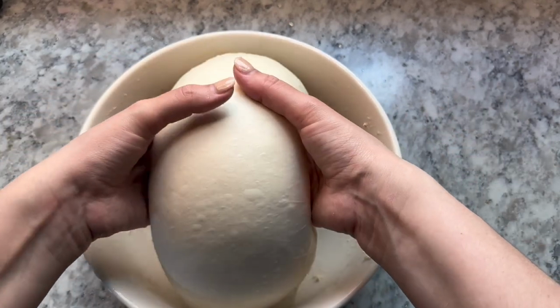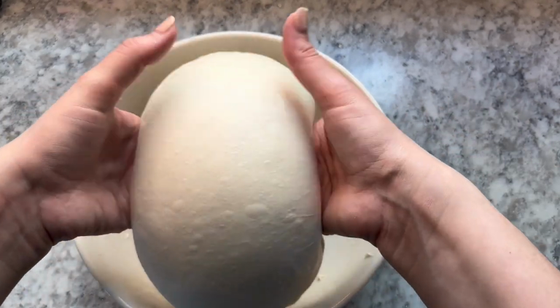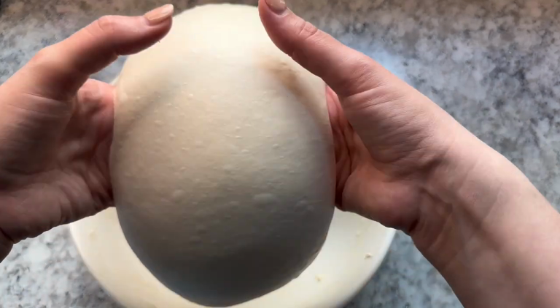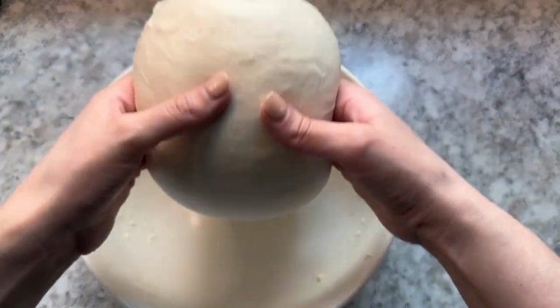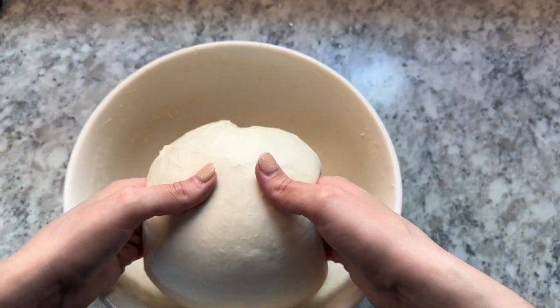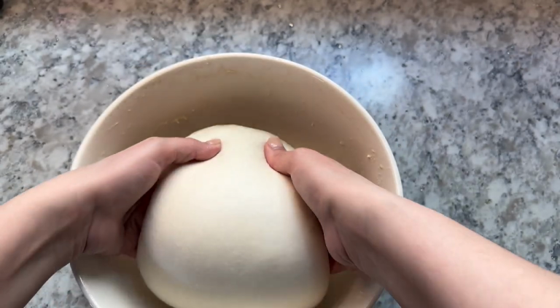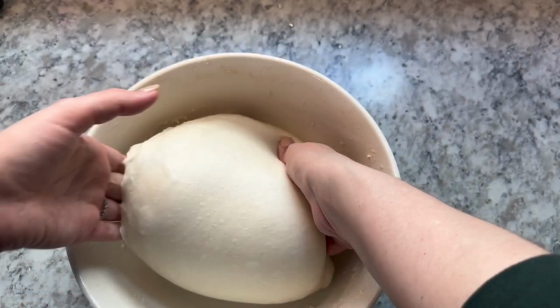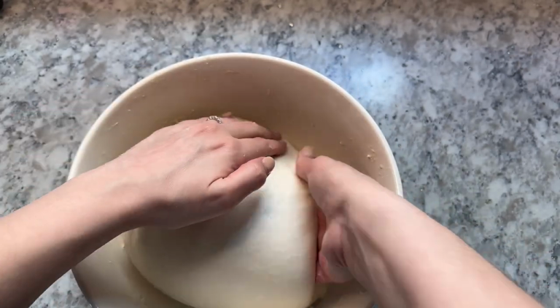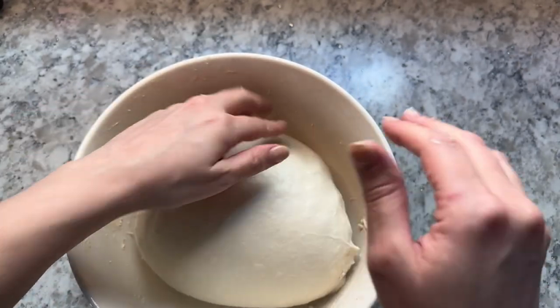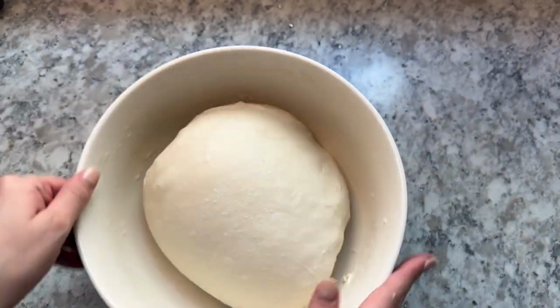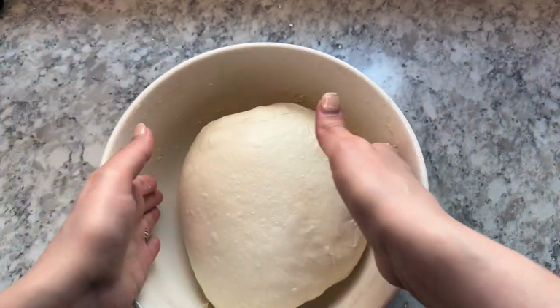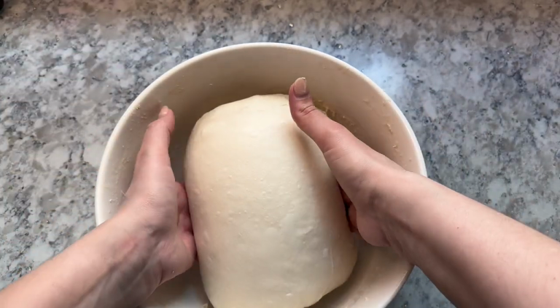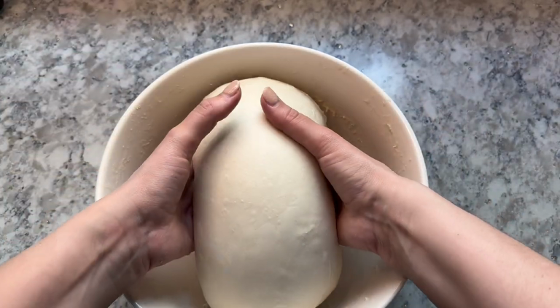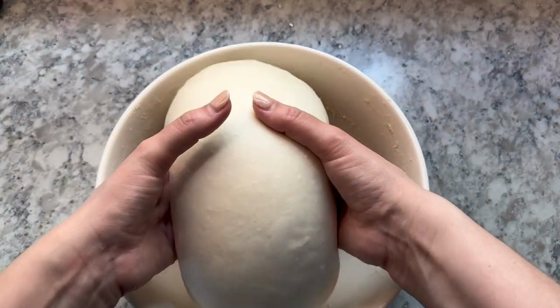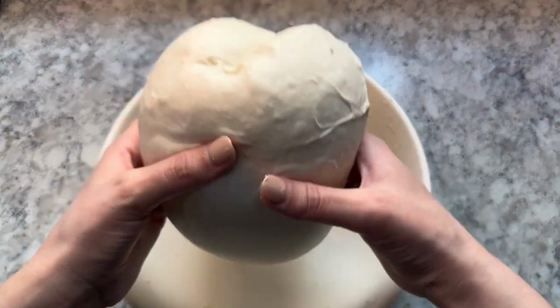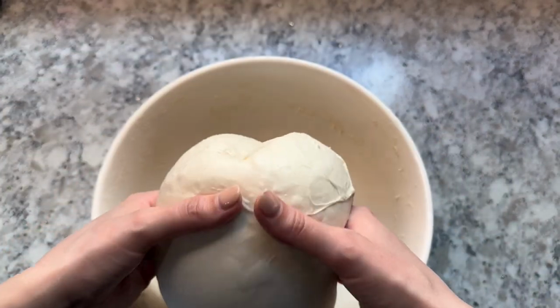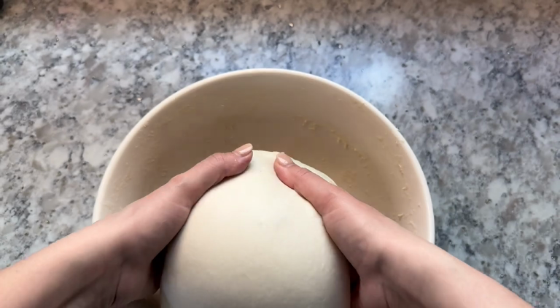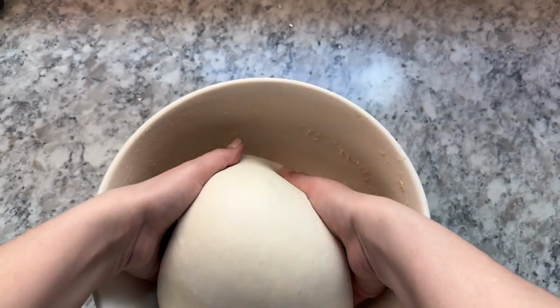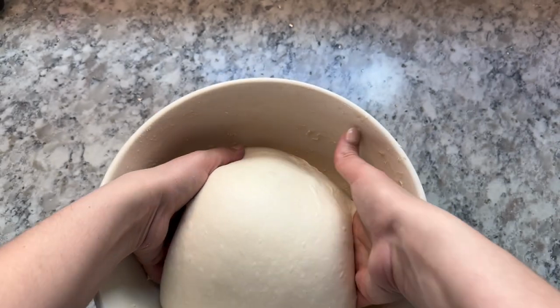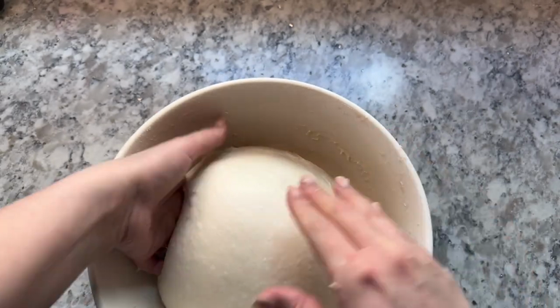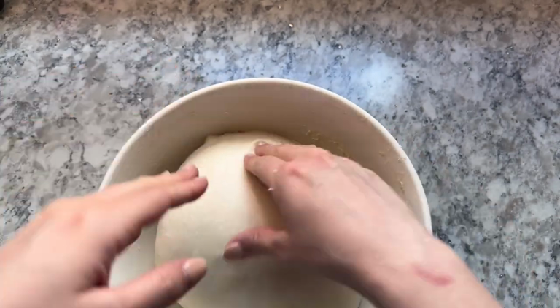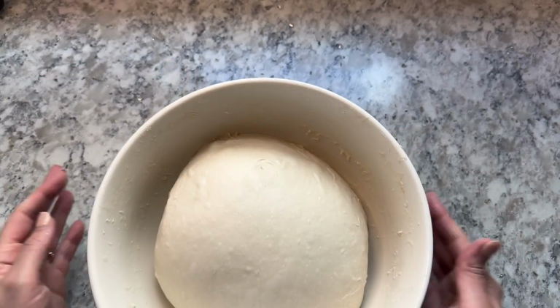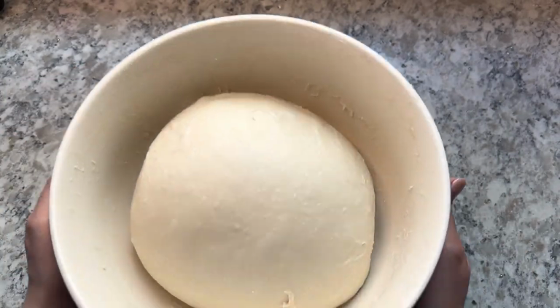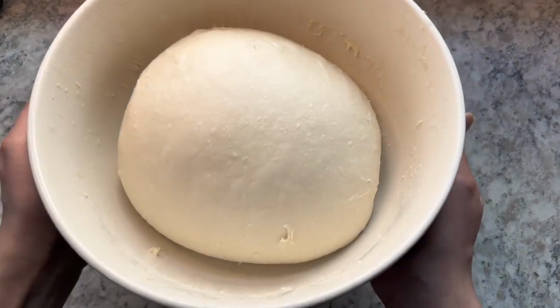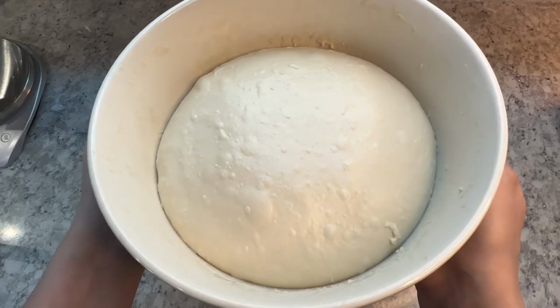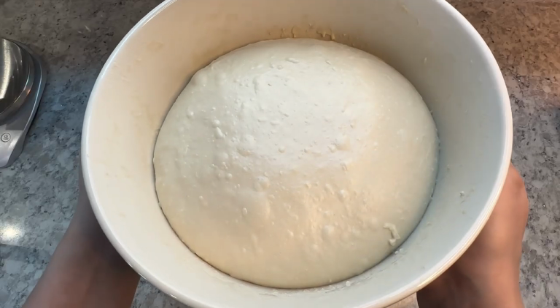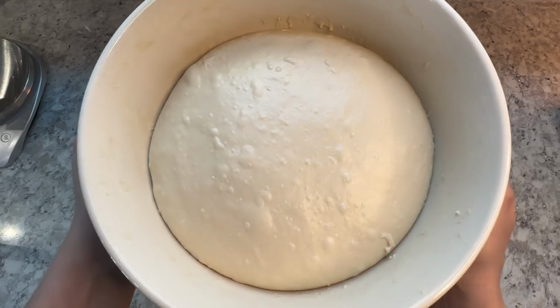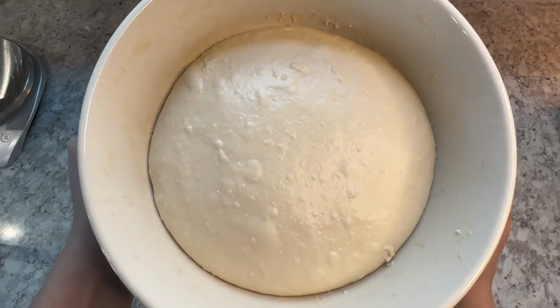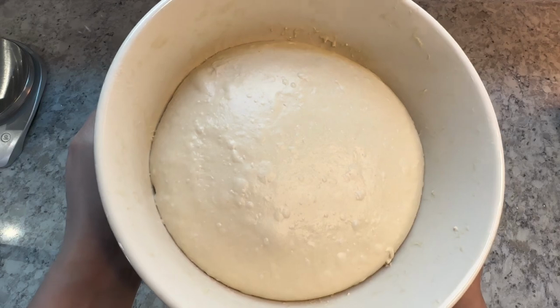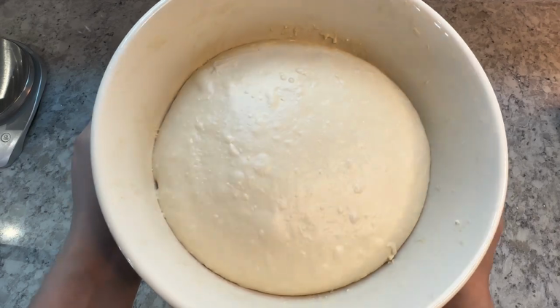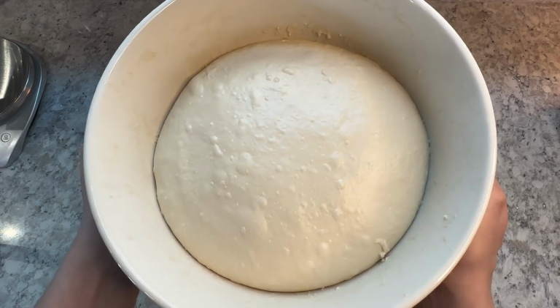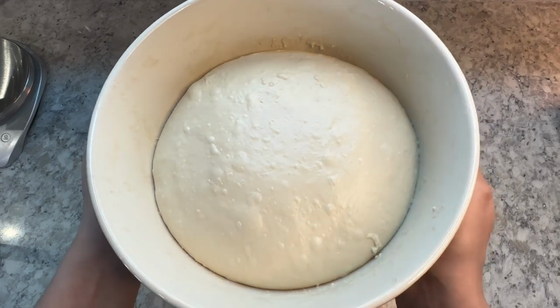After your fourth set of stretch and folds, leave the dough to rest on the counter for at least one additional hour. It may need to rest longer depending on the temperature of your house. These fermentation bubbles are a great sign that the dough is ready.